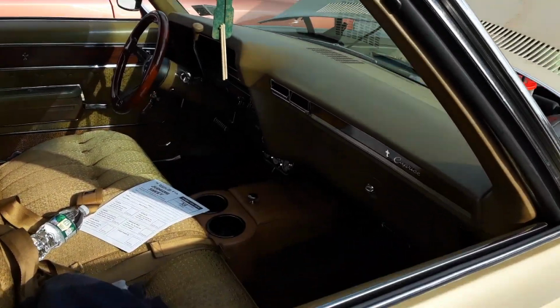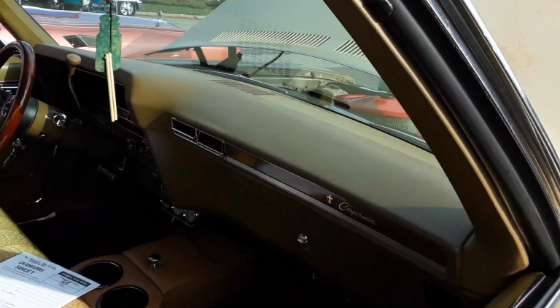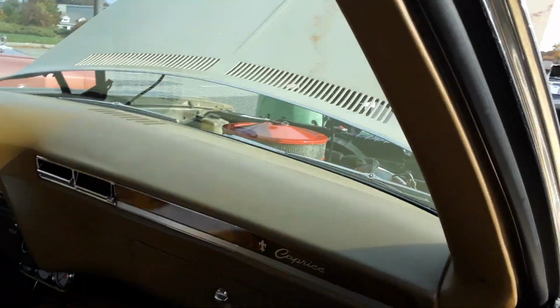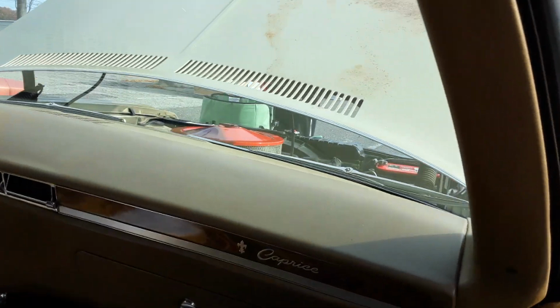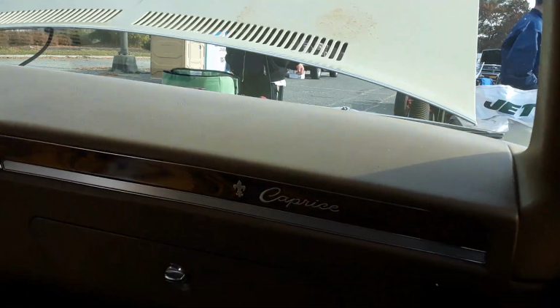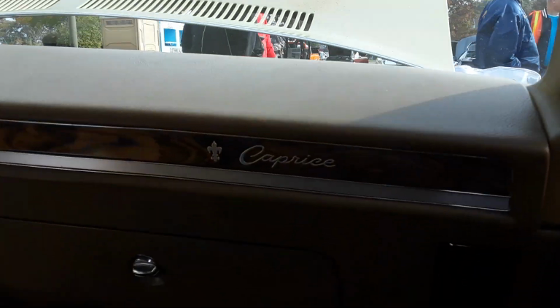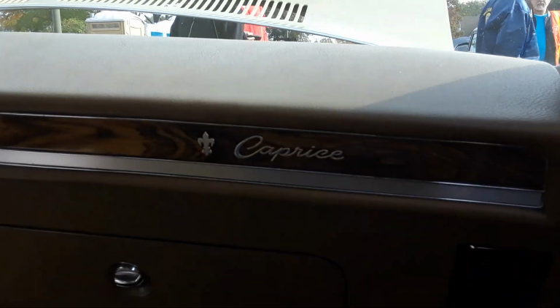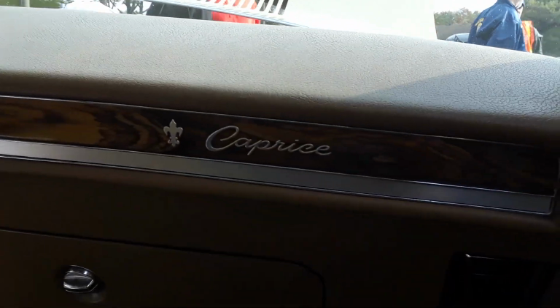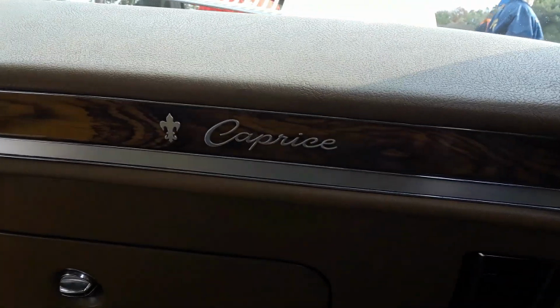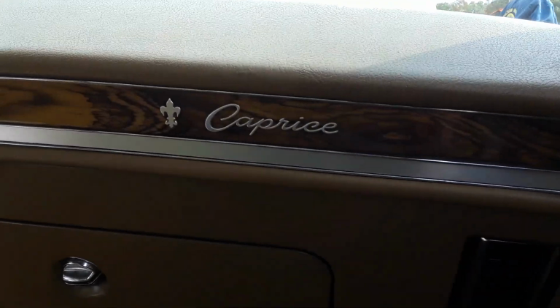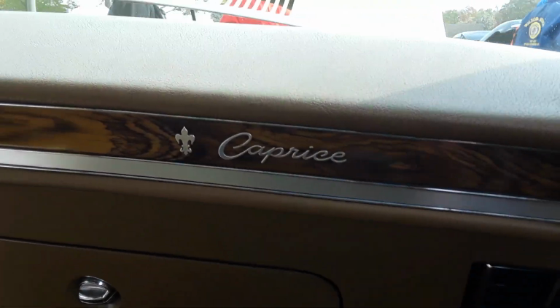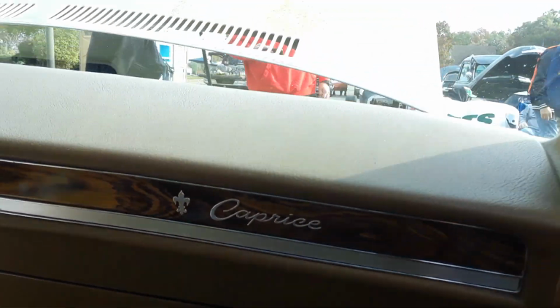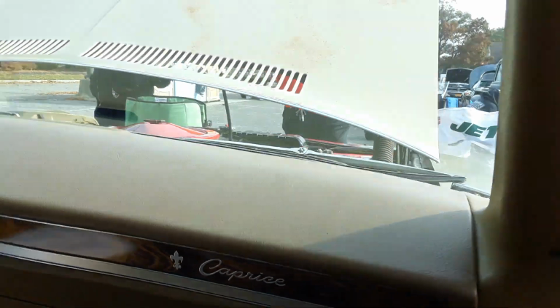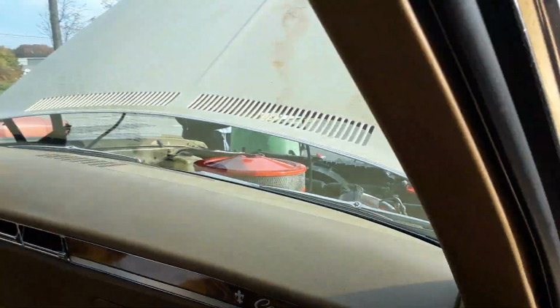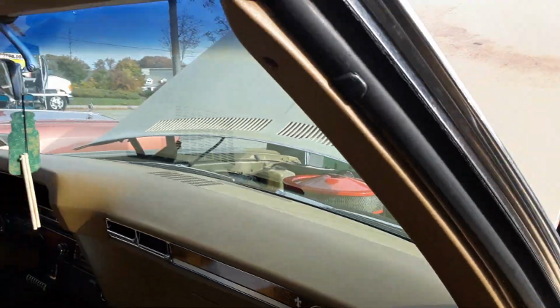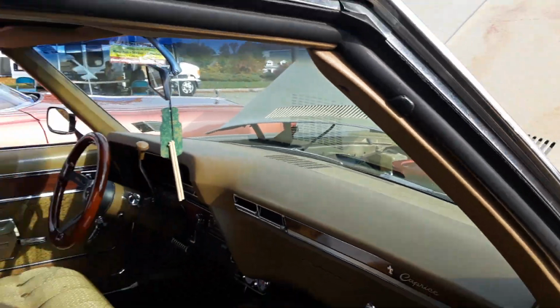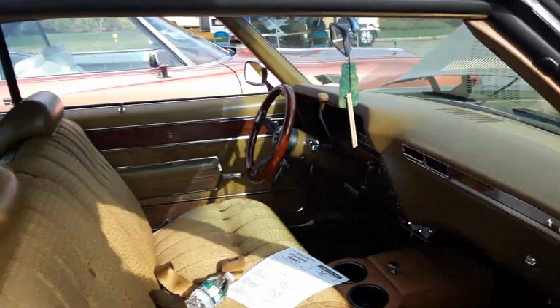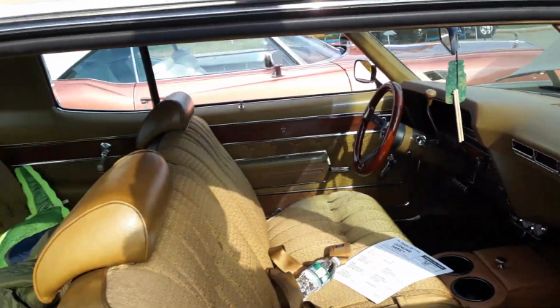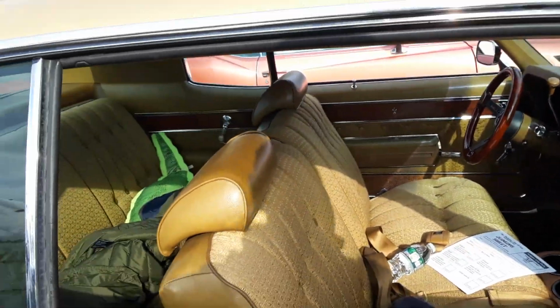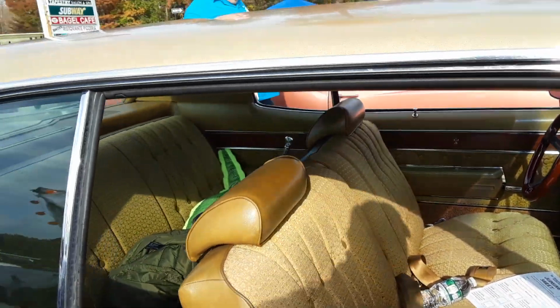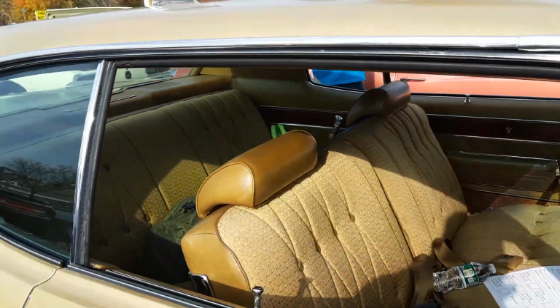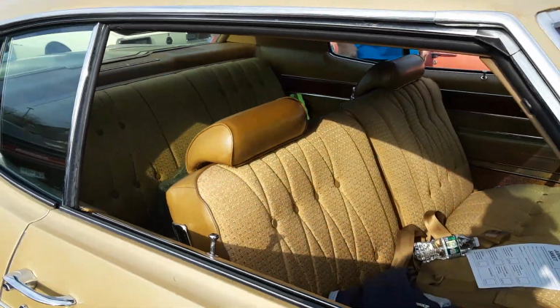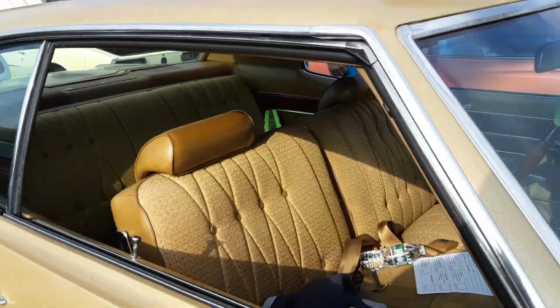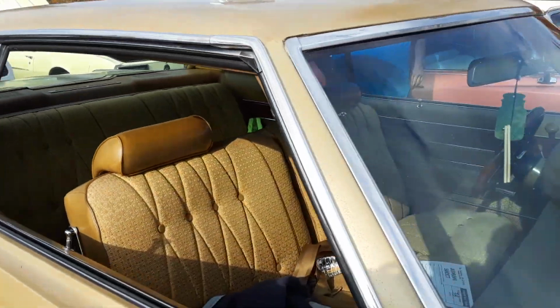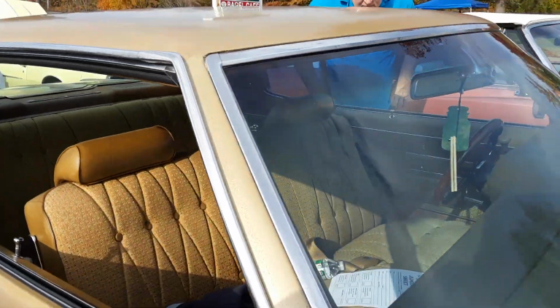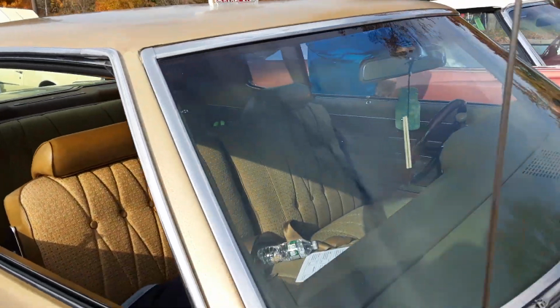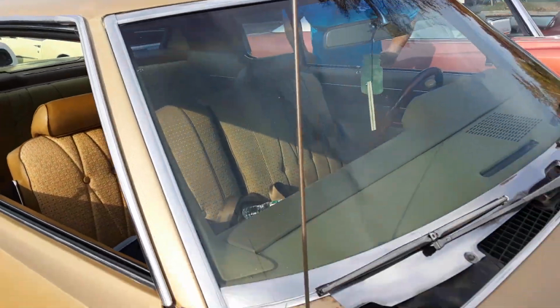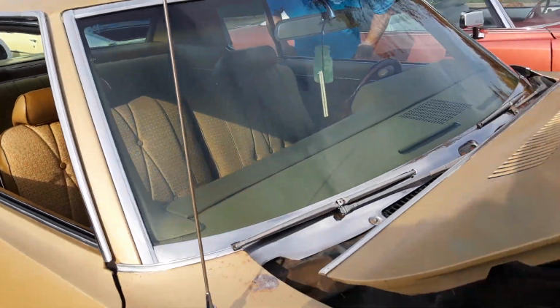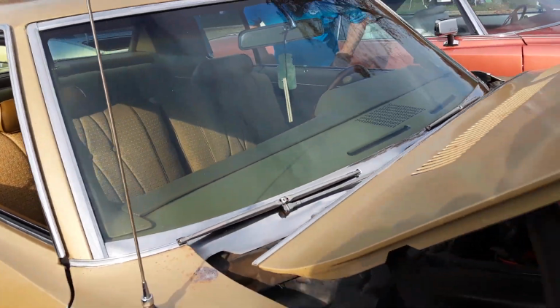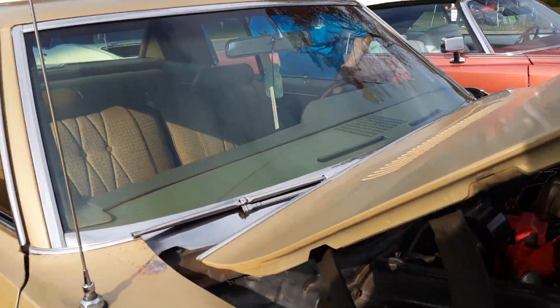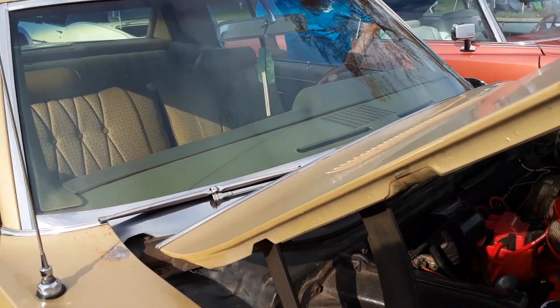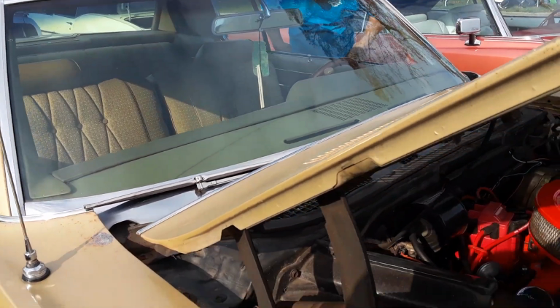It's a Caprice, see? I did not know. This is a Caprice, not an Impala. It's got a 454 in it.